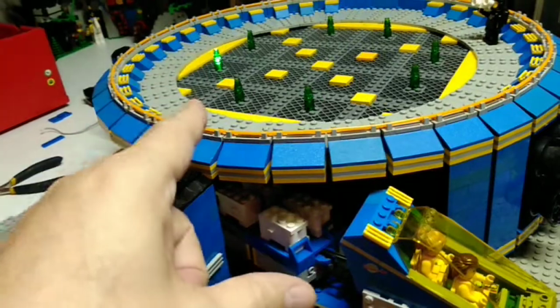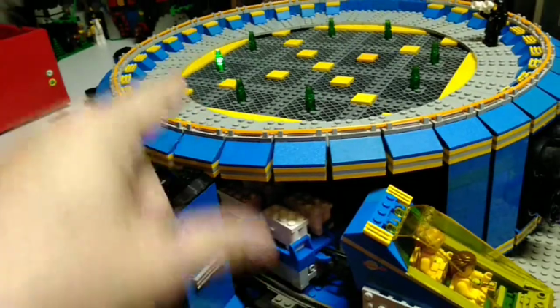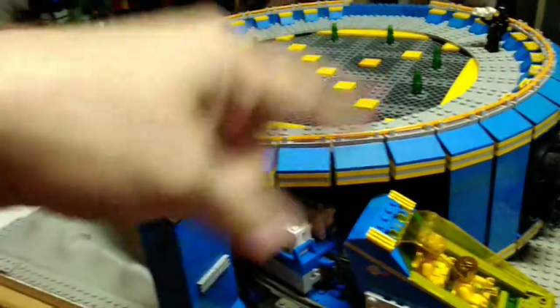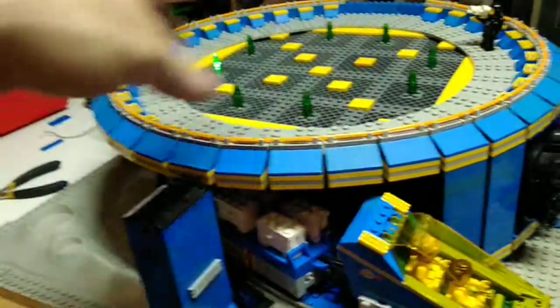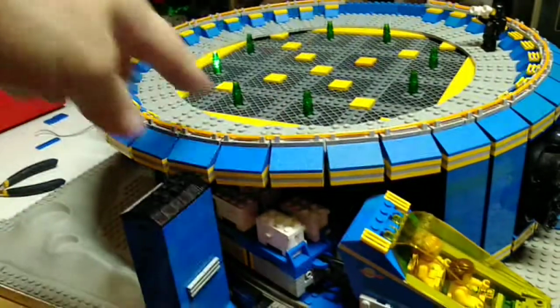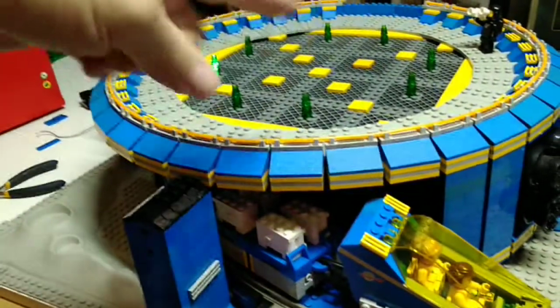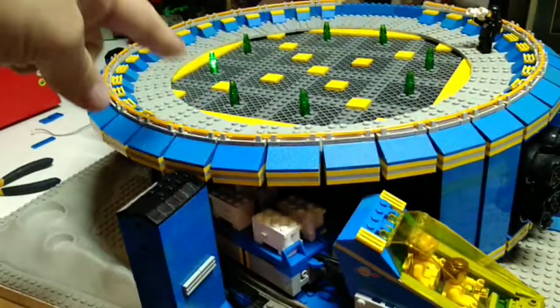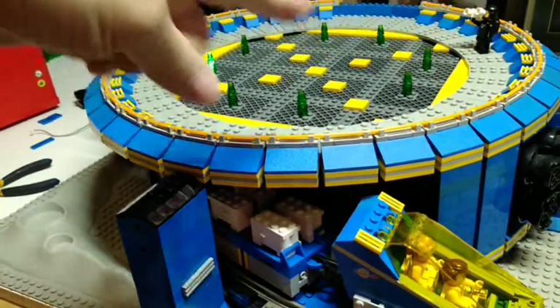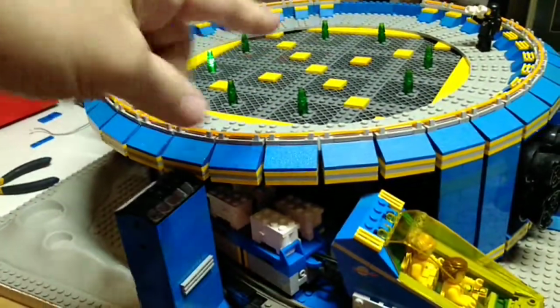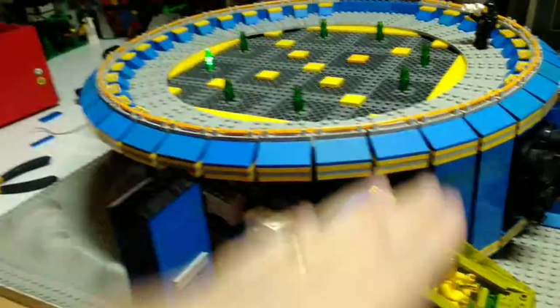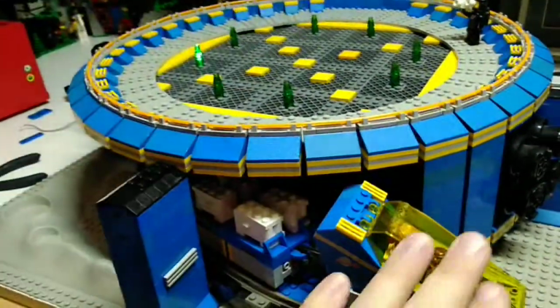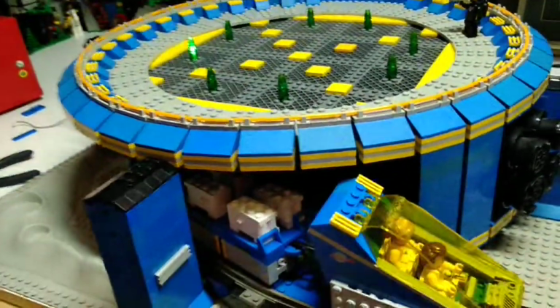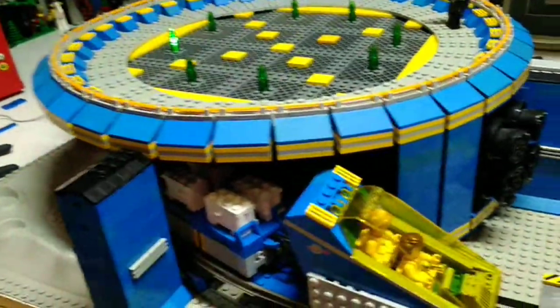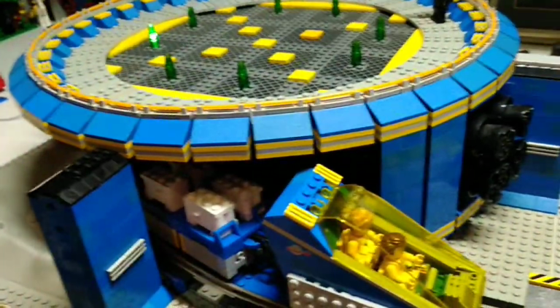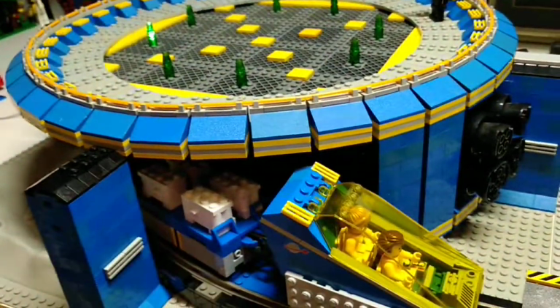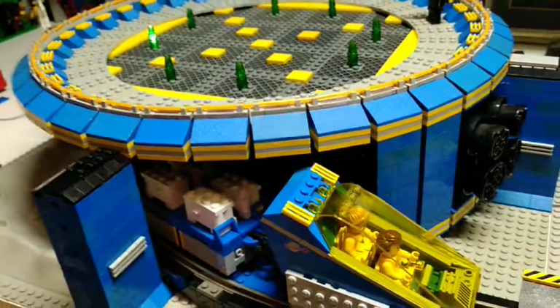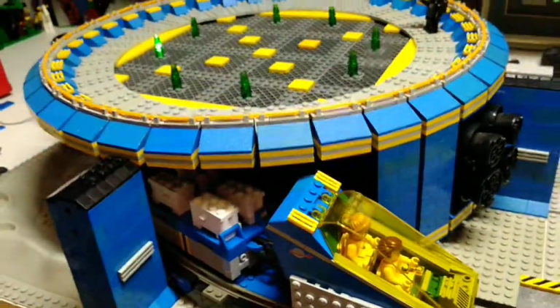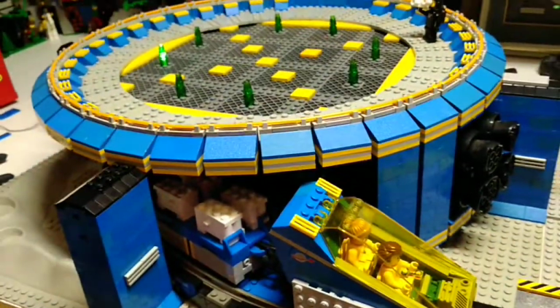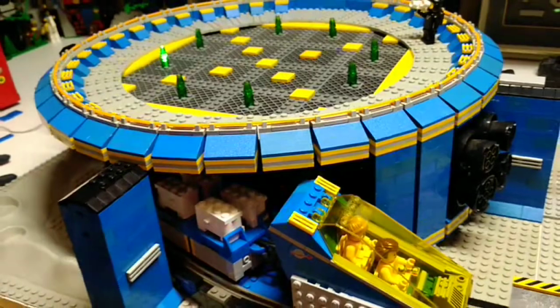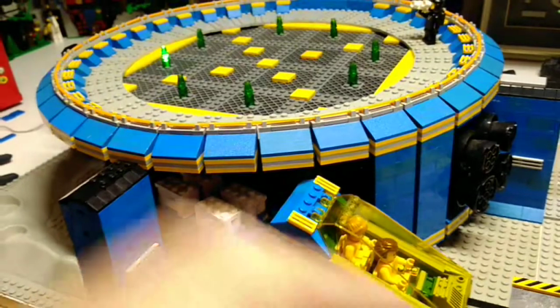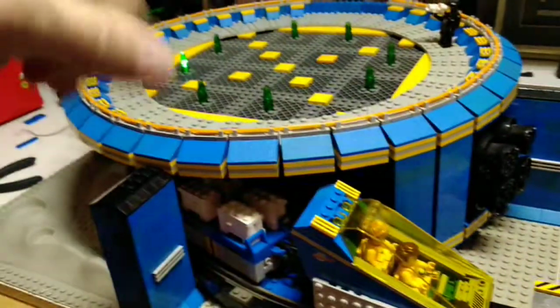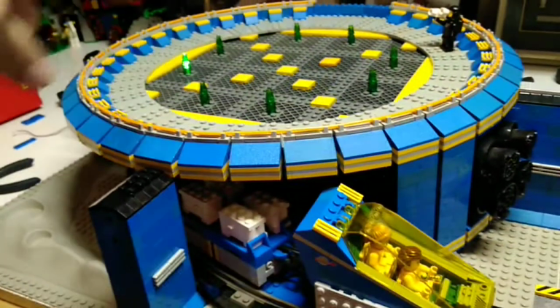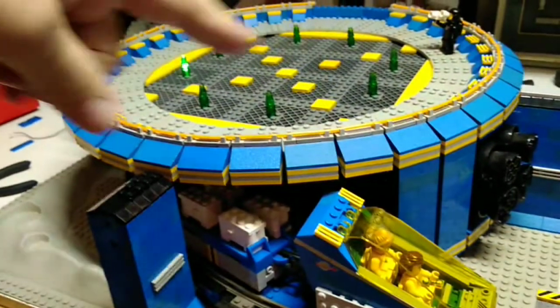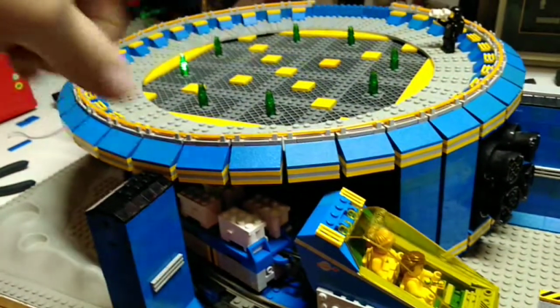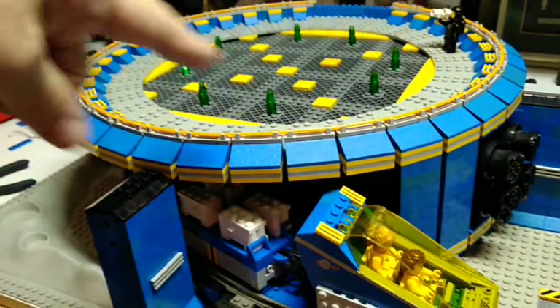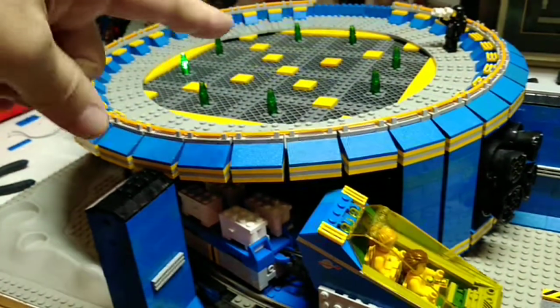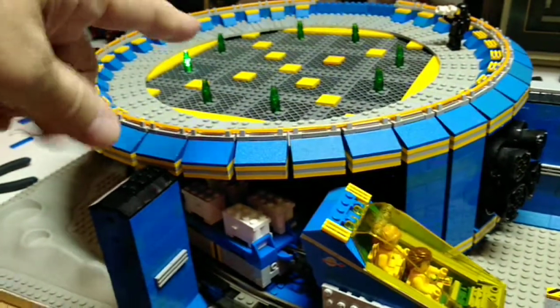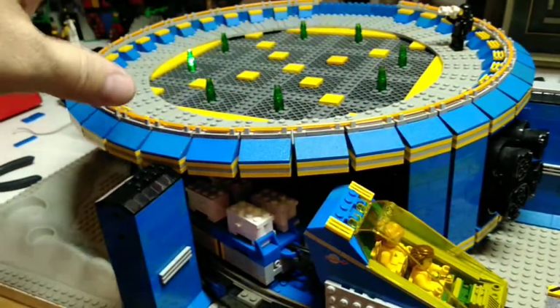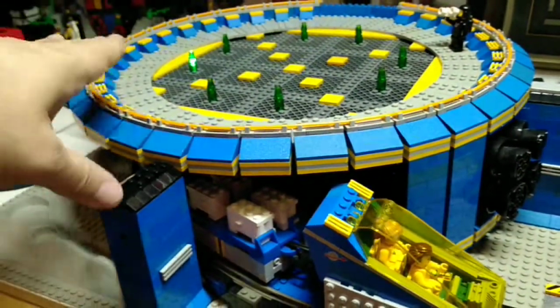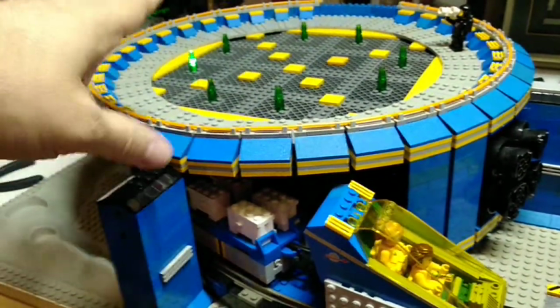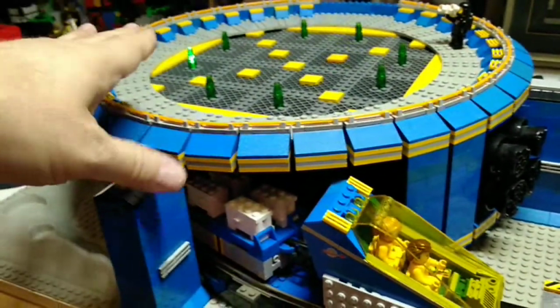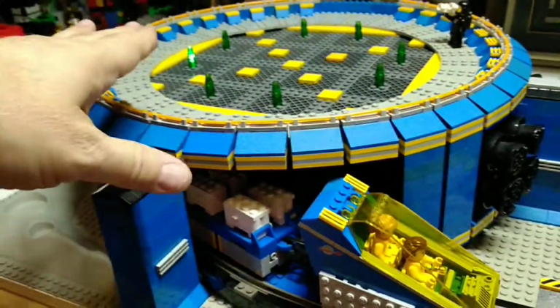The issue is I think the signal that's in the rails is interfering with the Rob Hendrick's brick, because that thing should be spinning around in circles. When it was just straight nine volts with no signal, it would be working right now — but right now only one light is on.